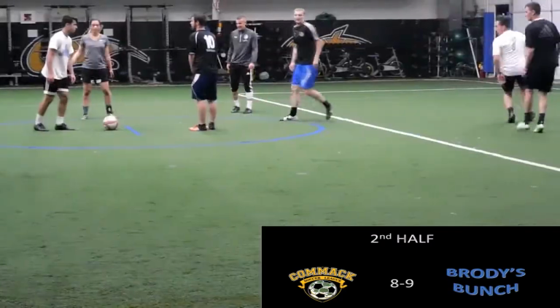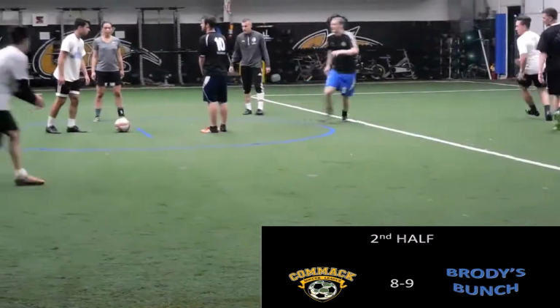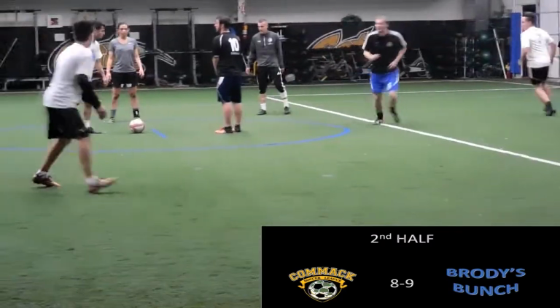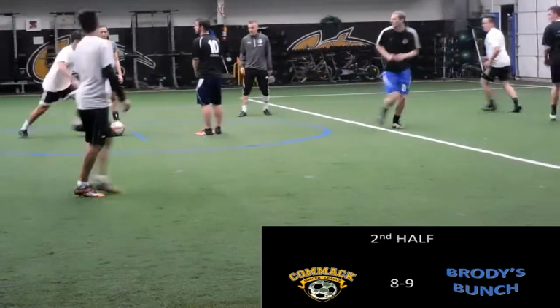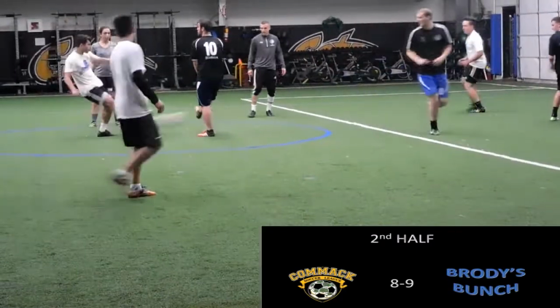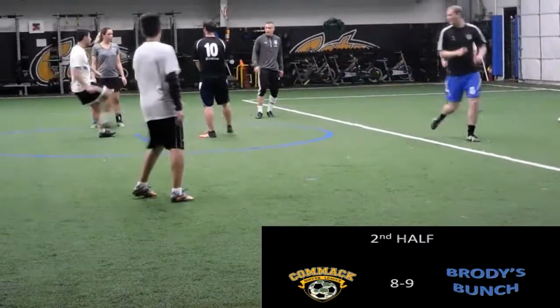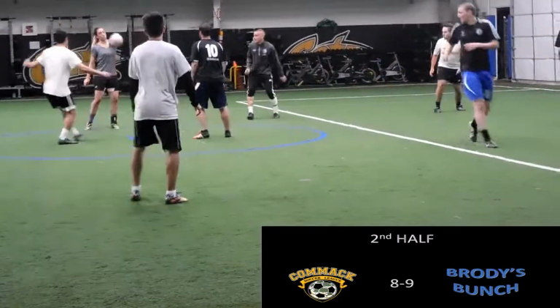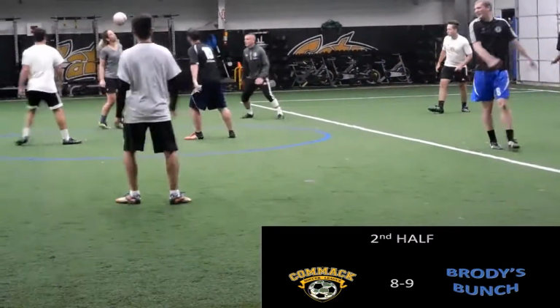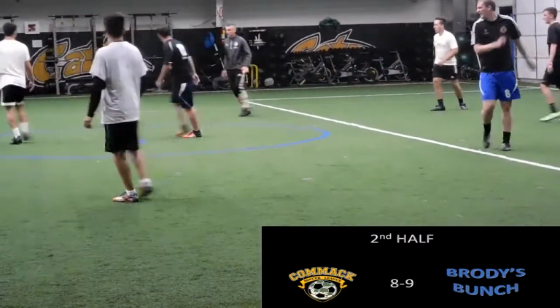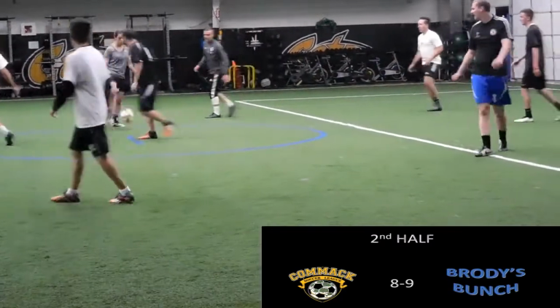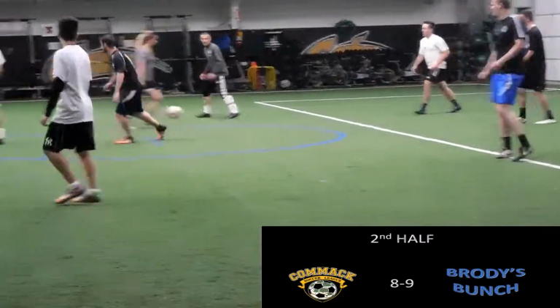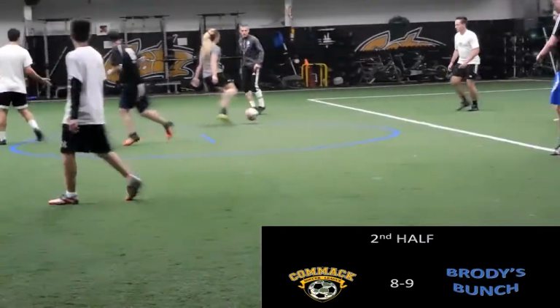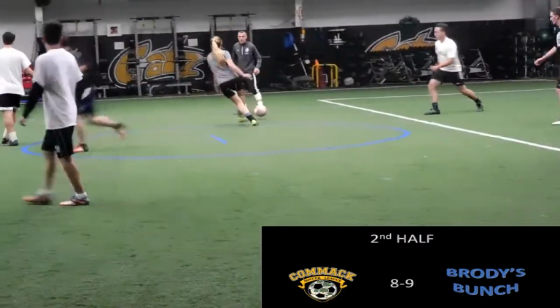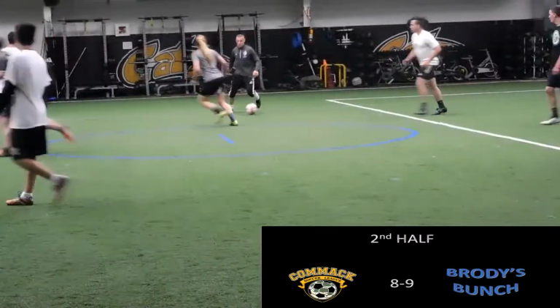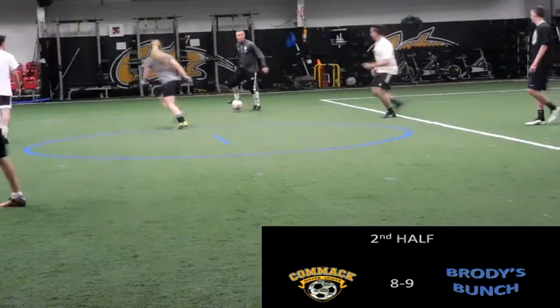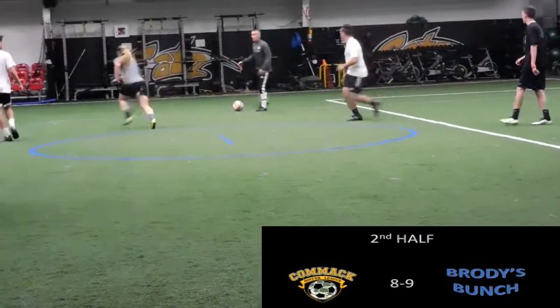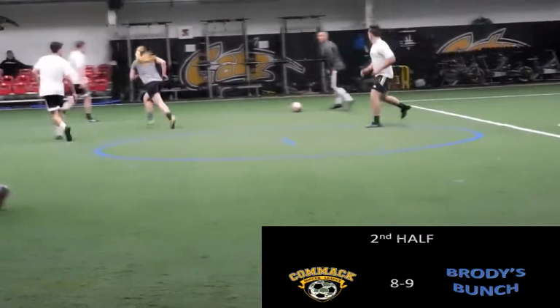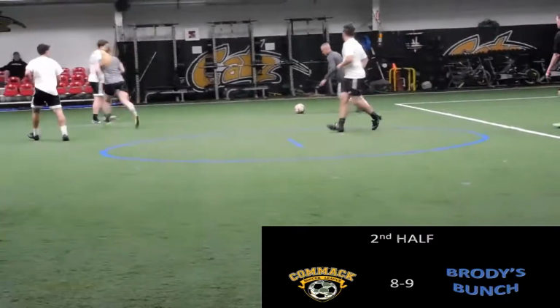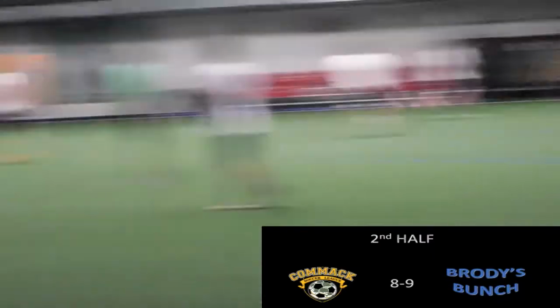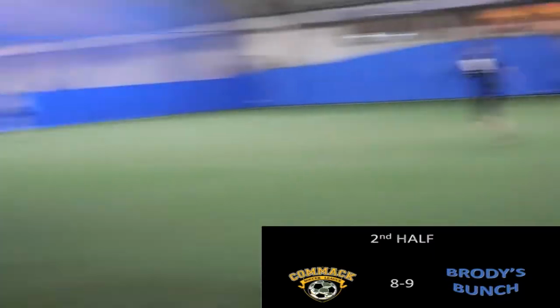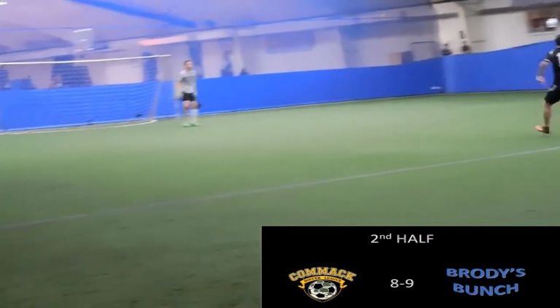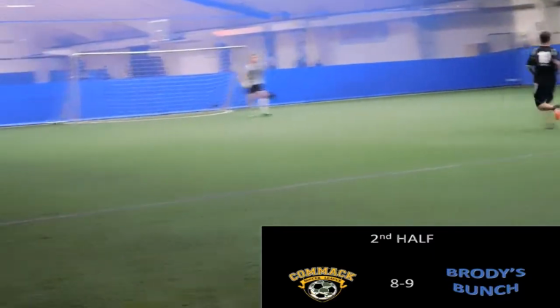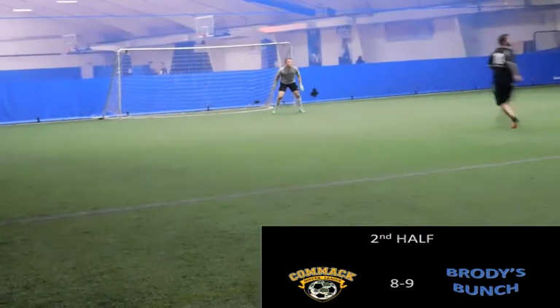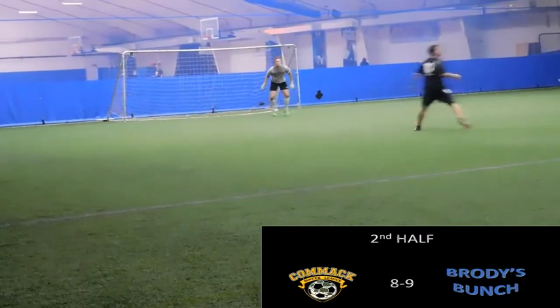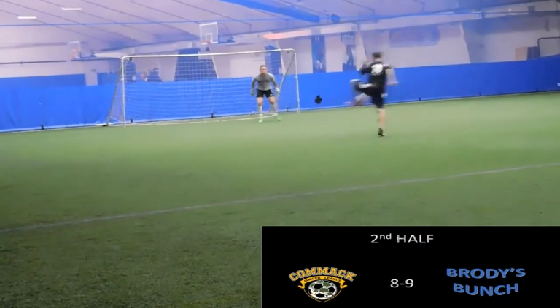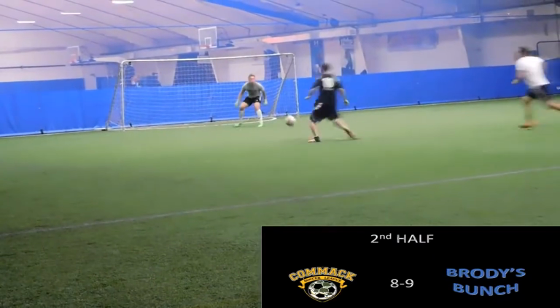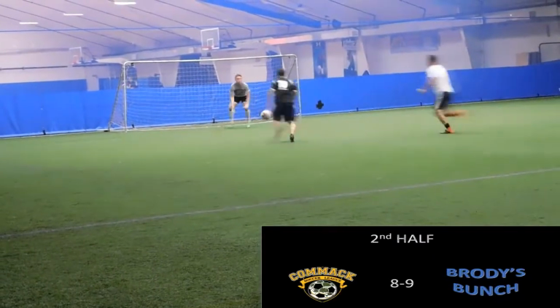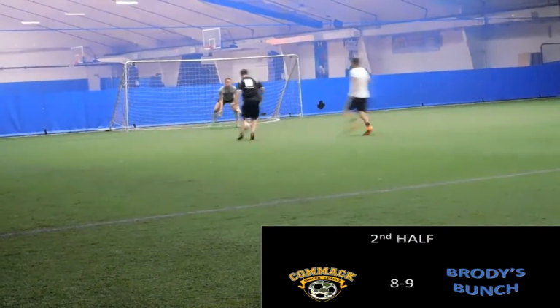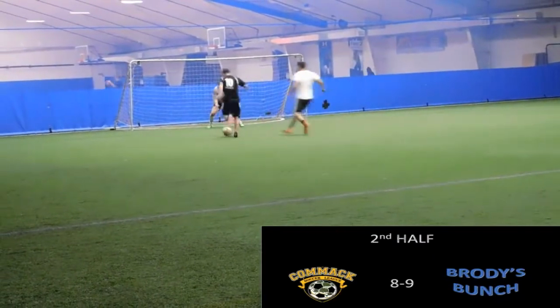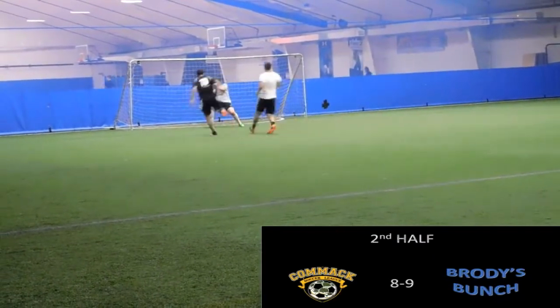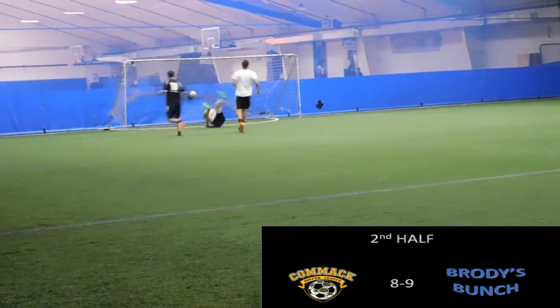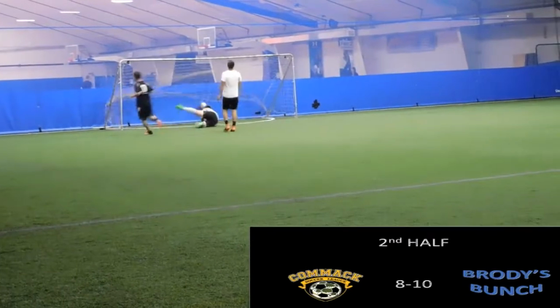Noah on the free kick for Comac Academy, looks to take it quick. The player wasn't even five or six yards away and the referee doesn't call it back. Brody's team counters now, one-on-one with Scott Flores, and they put it away.